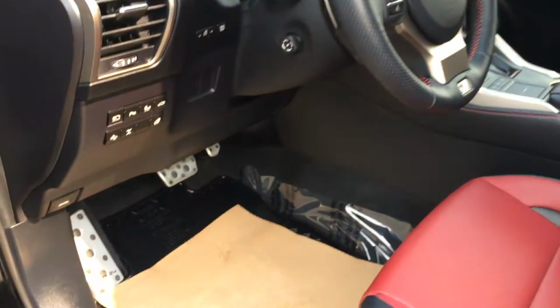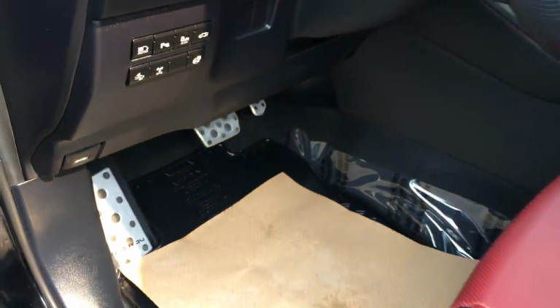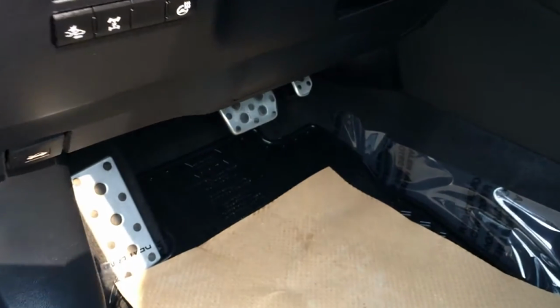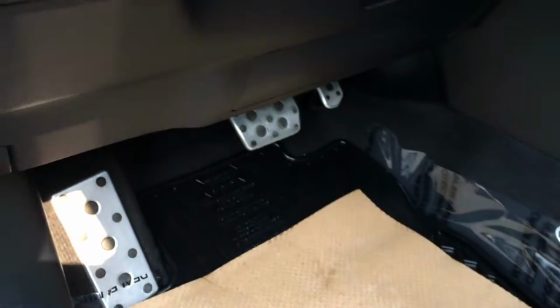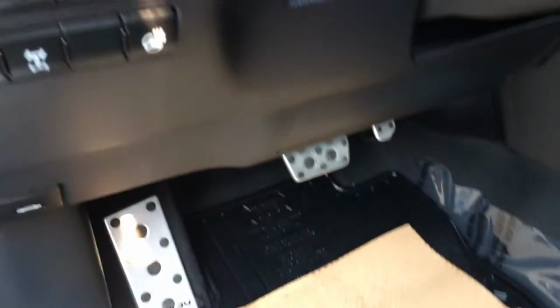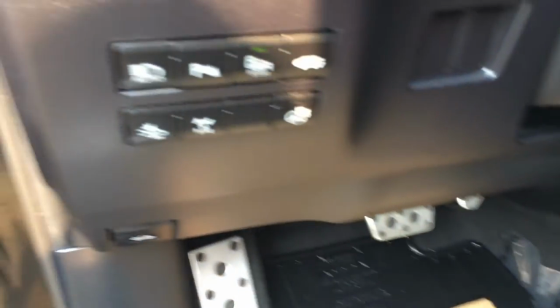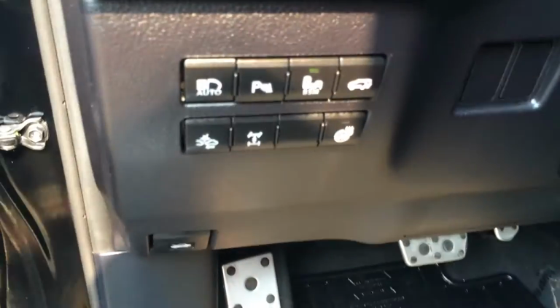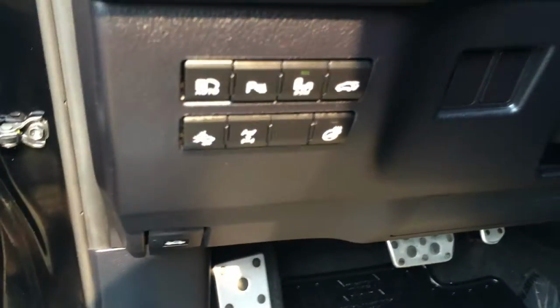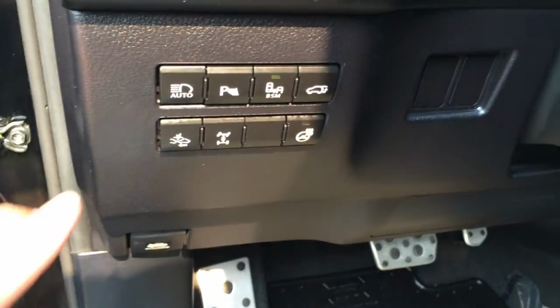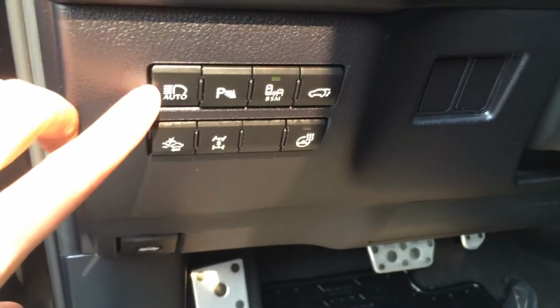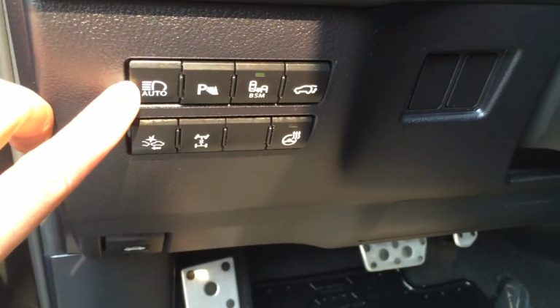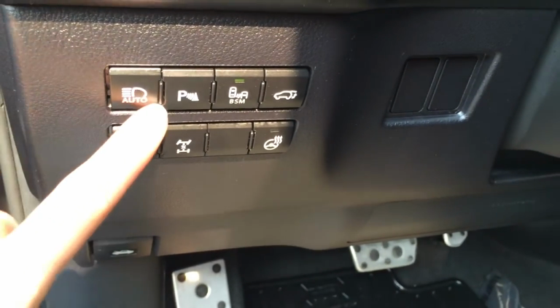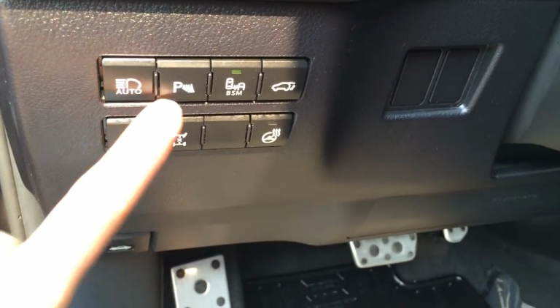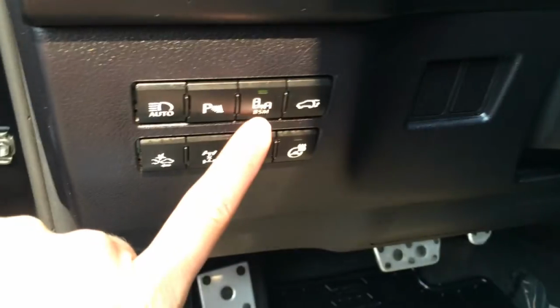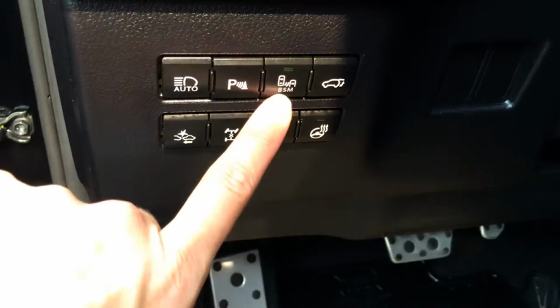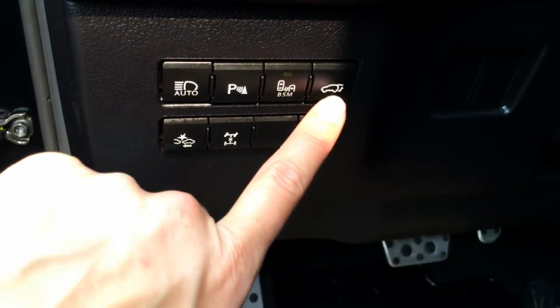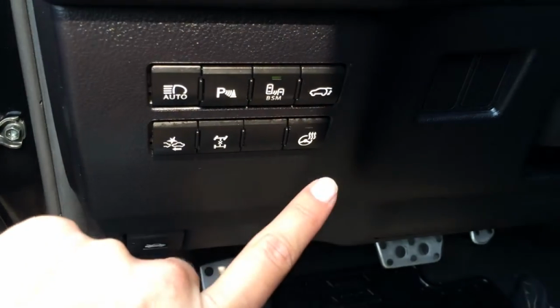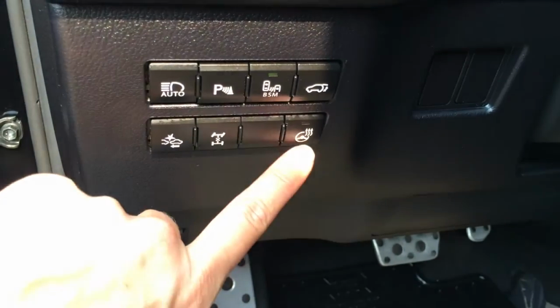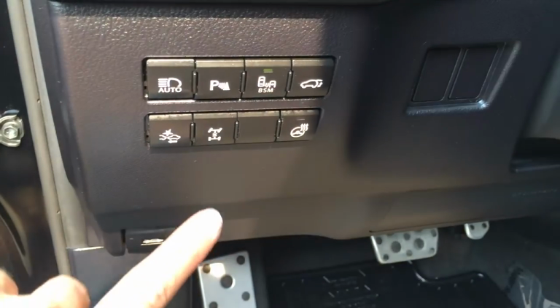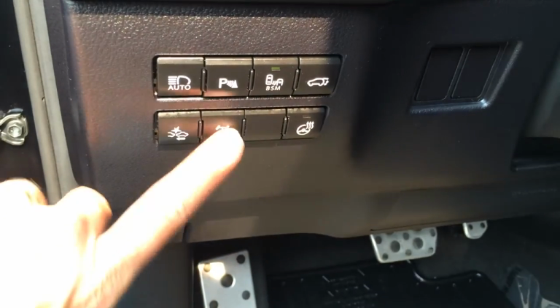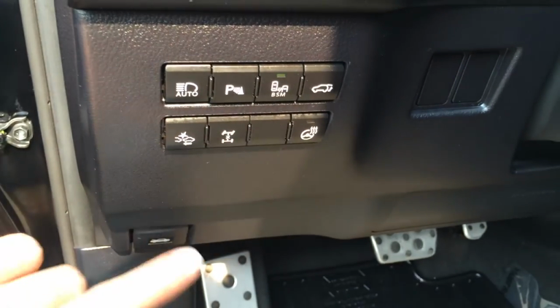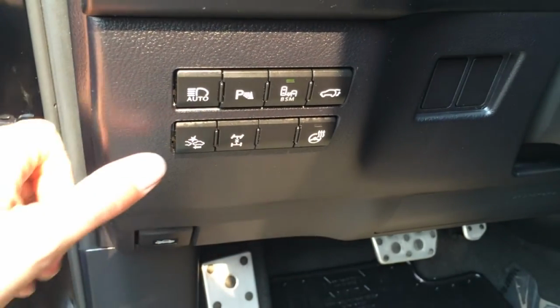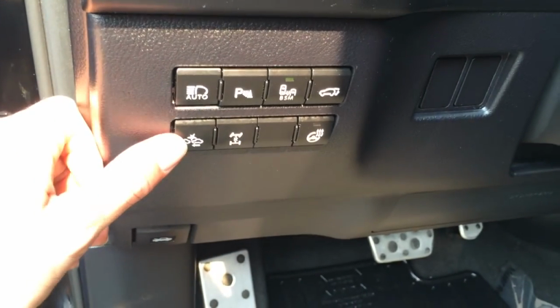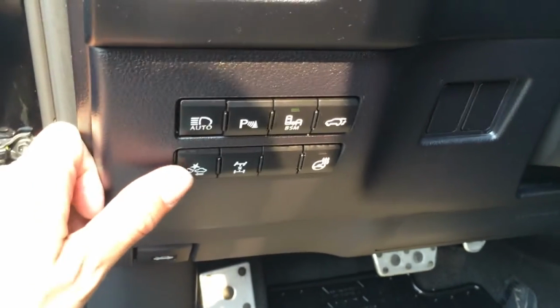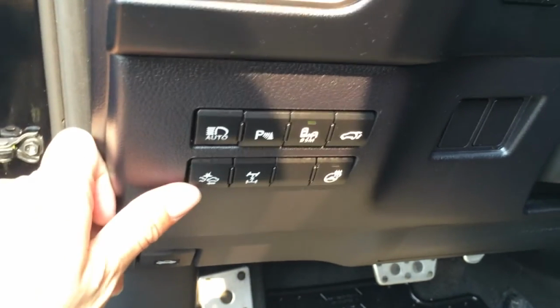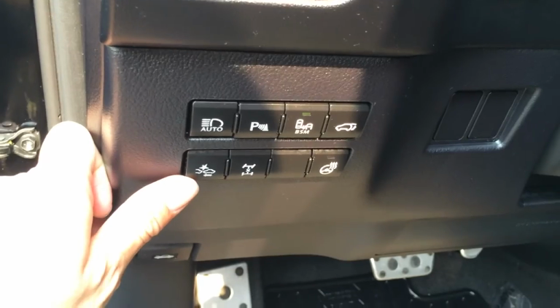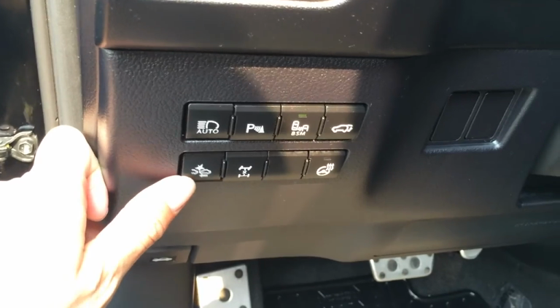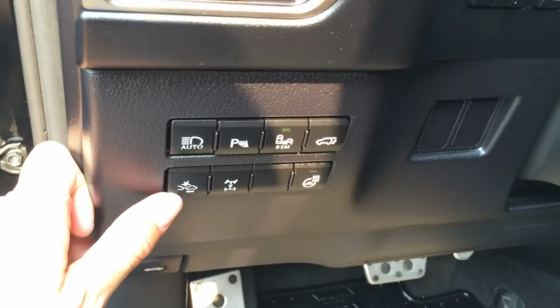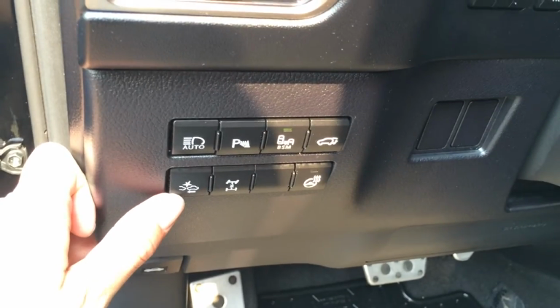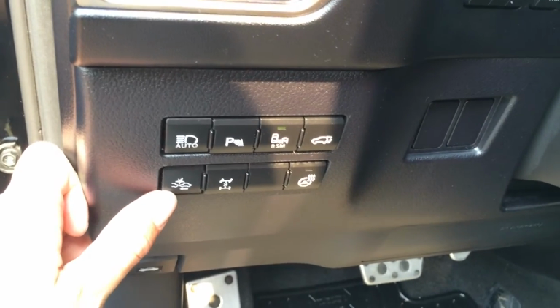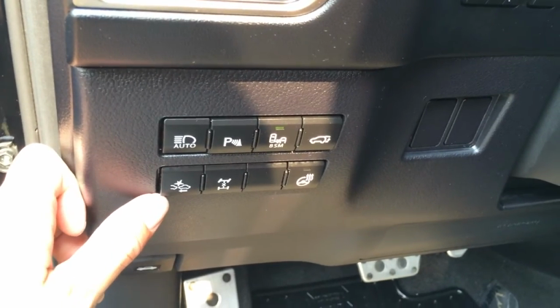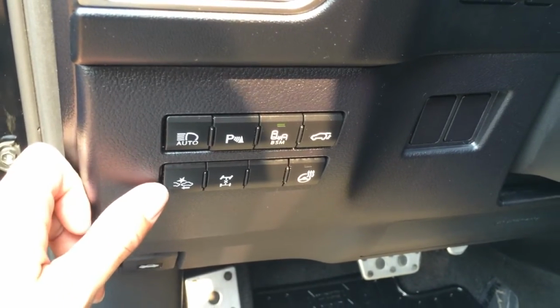We have aluminum sport pedals with rubber inserts. To the left here you find buttons for the automatic high beam feature, park assist, blind spot monitoring, trunk release, heated steering wheel, locking center differential button, and the sensitivity setting for your pre-collision system.